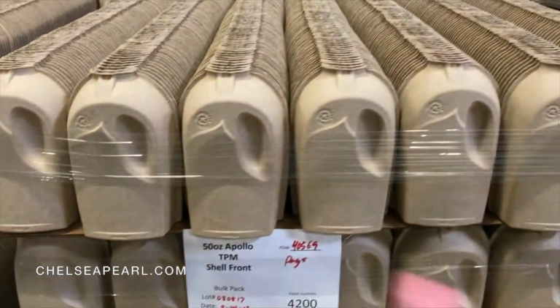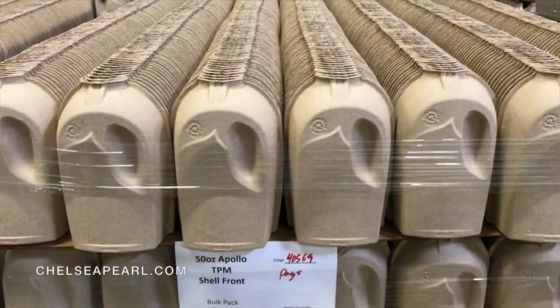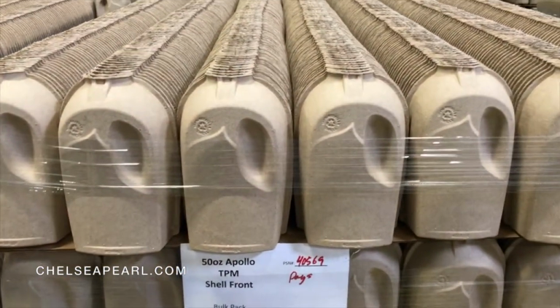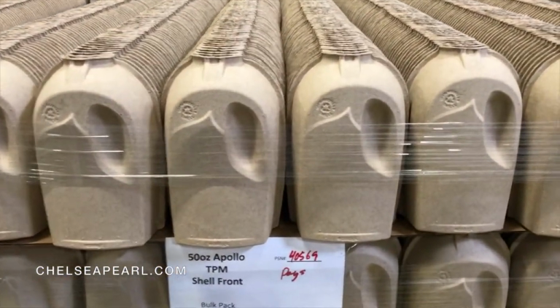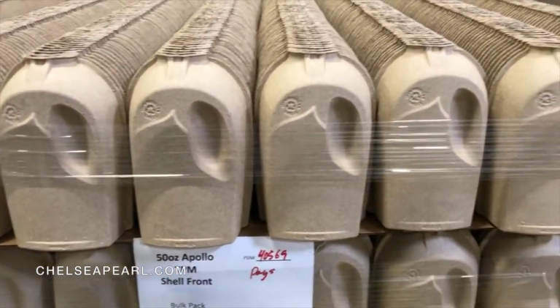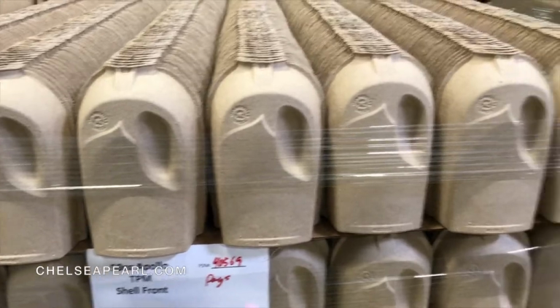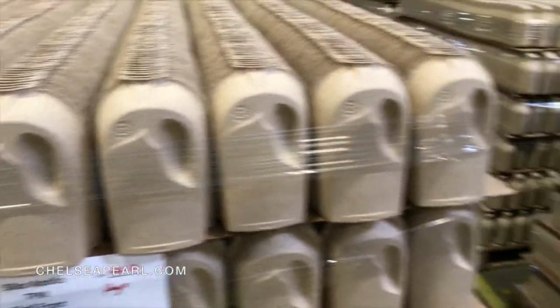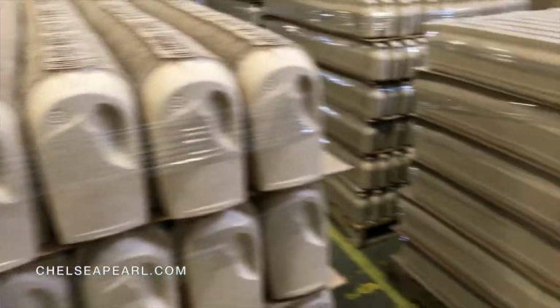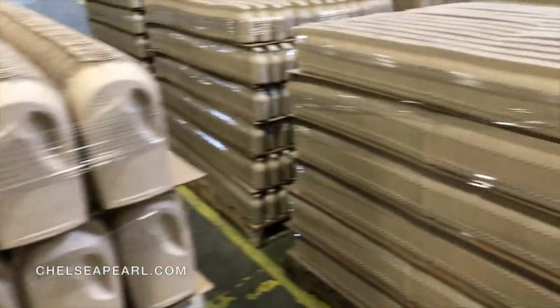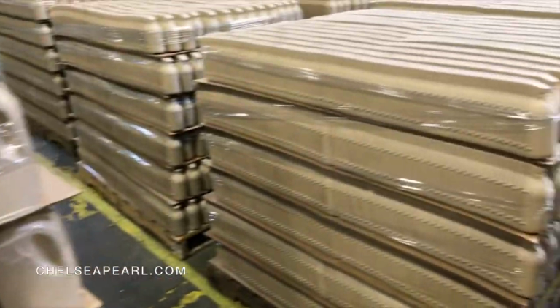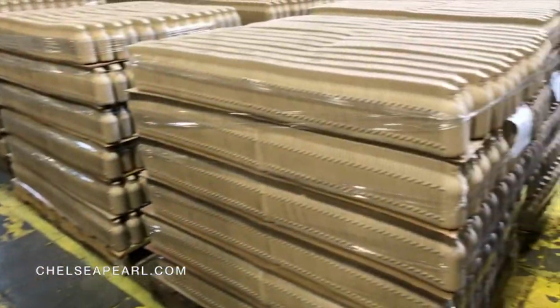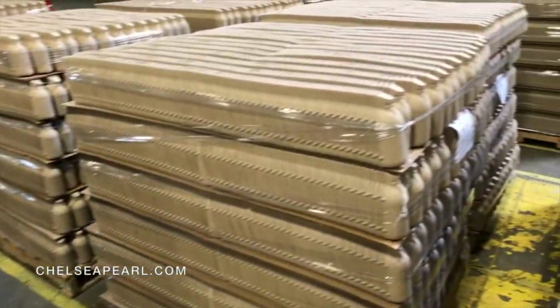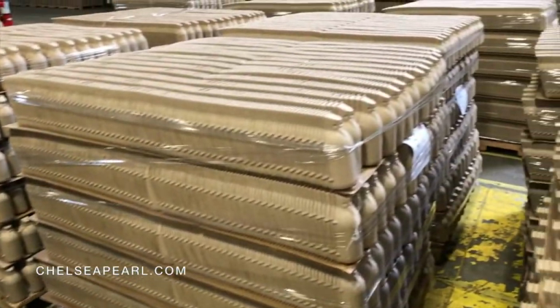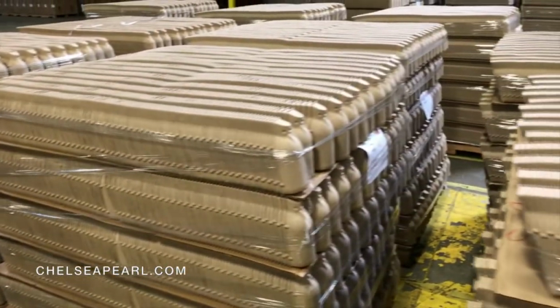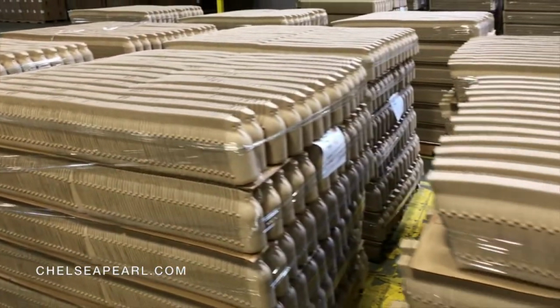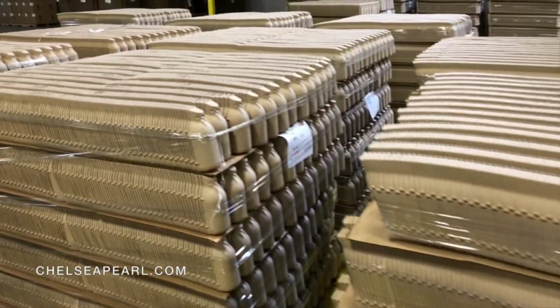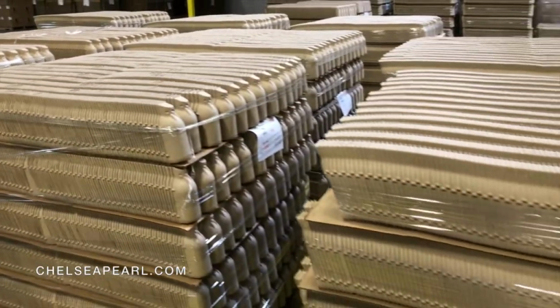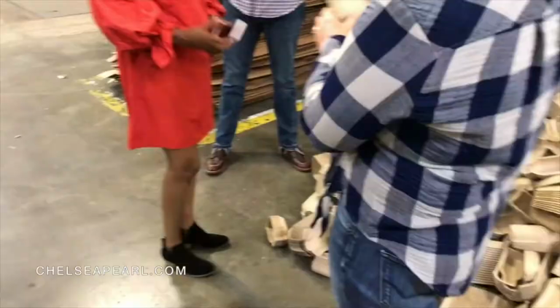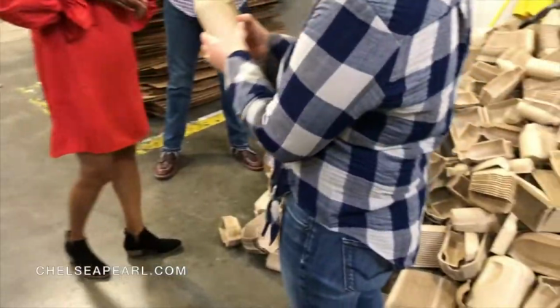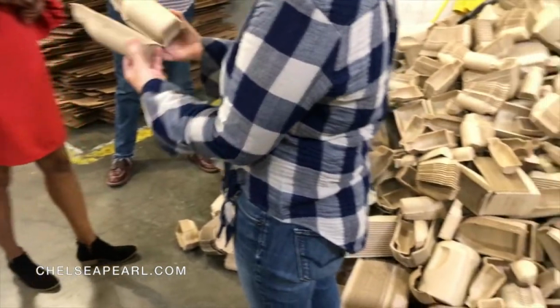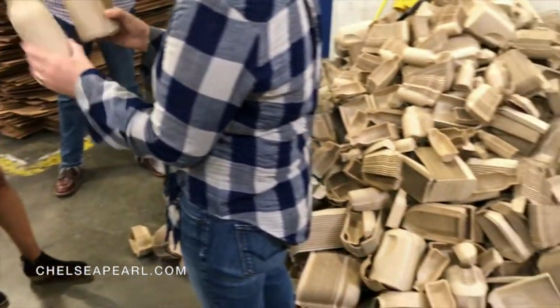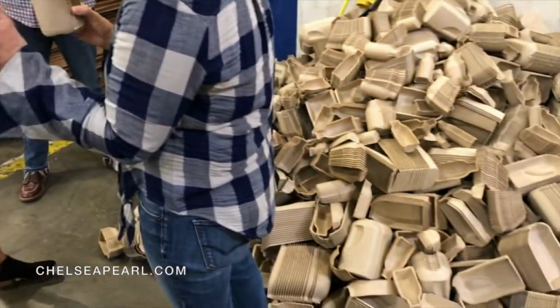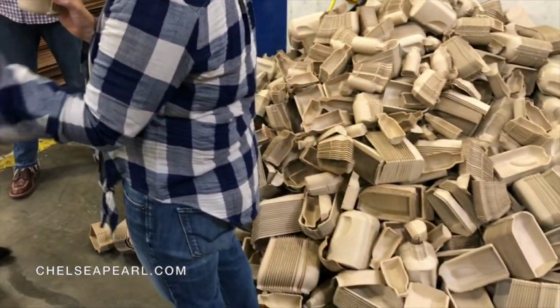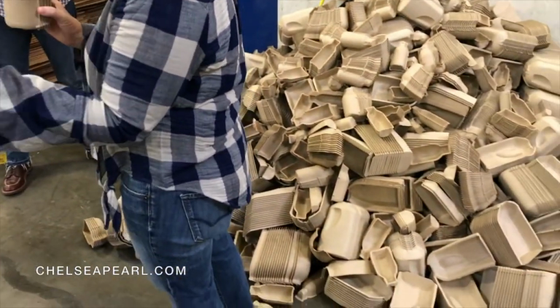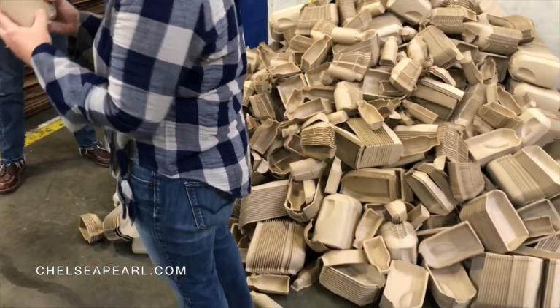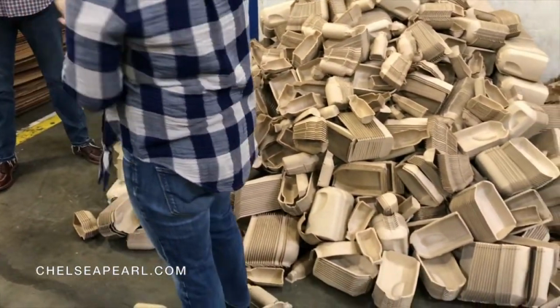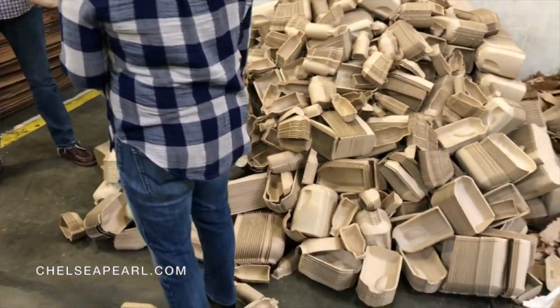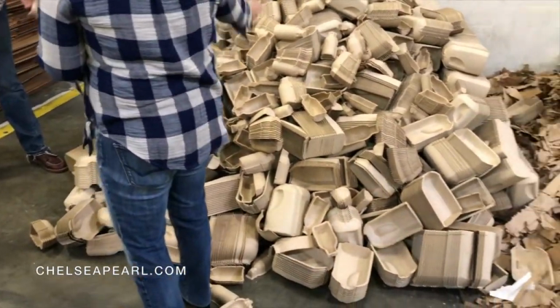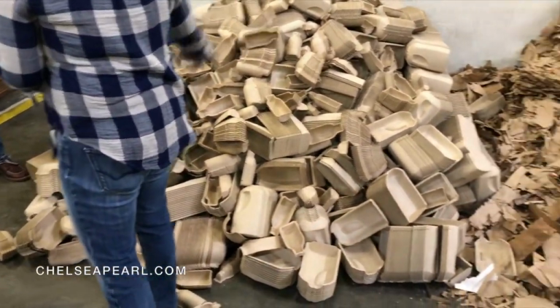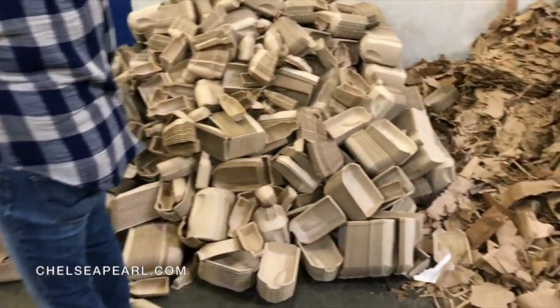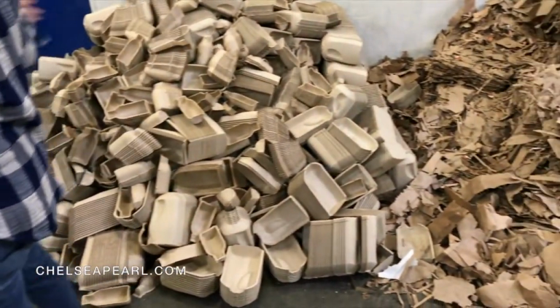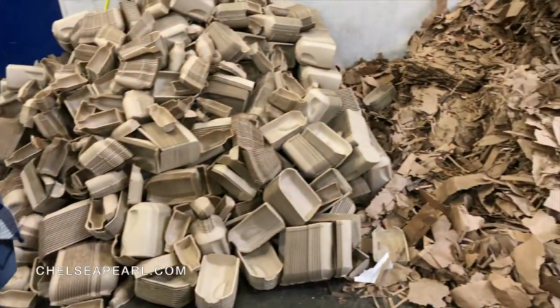These bottles are for Seventh Generation. And these ones over here are for Seed Phytonutrients. For some reason or another, they're either too light or they're too big. So that's the pile.